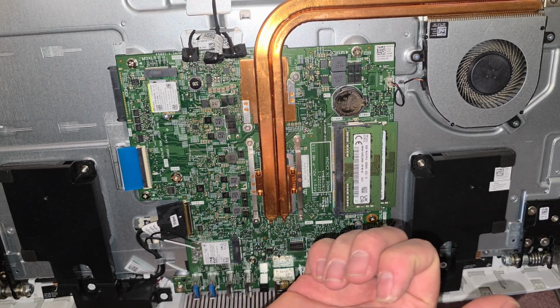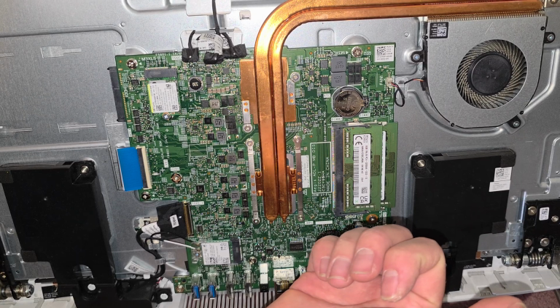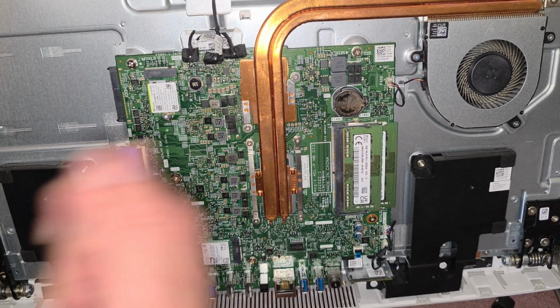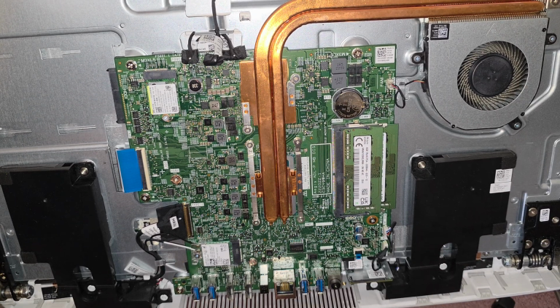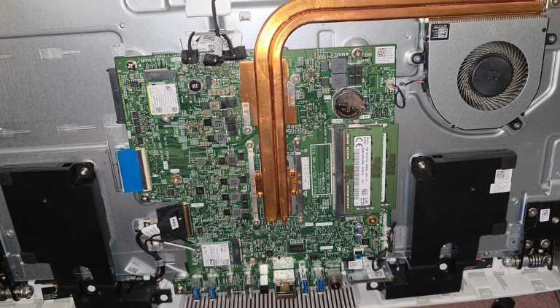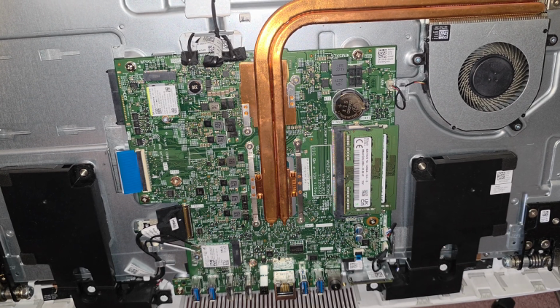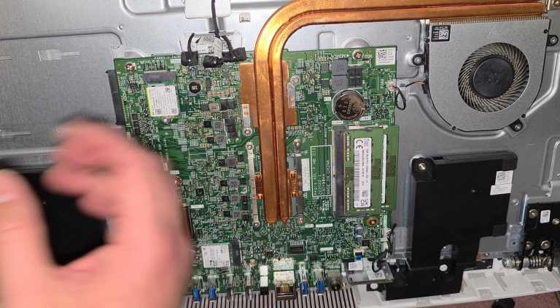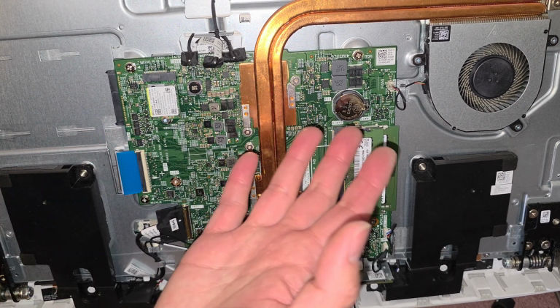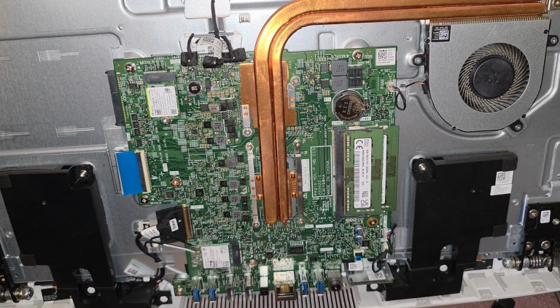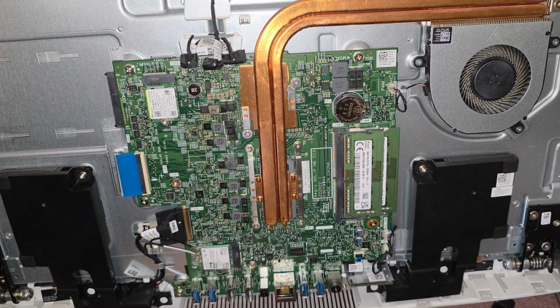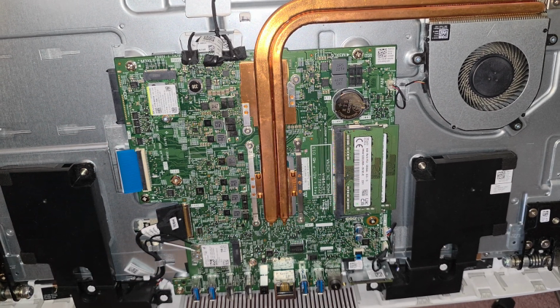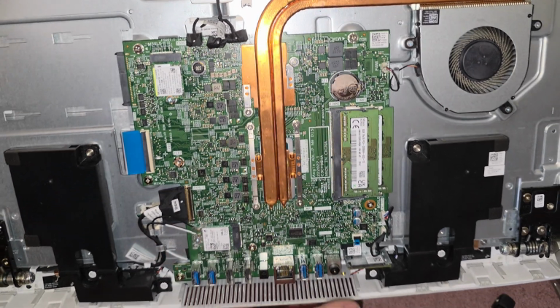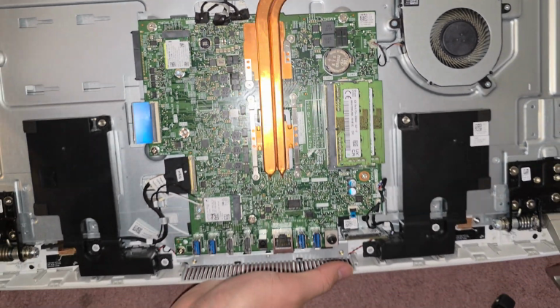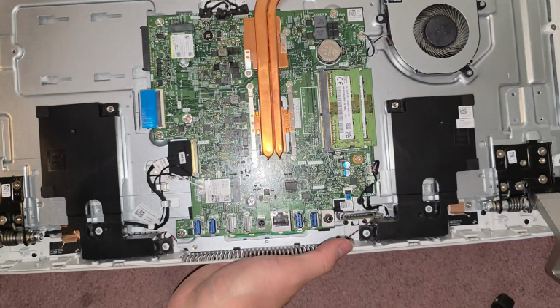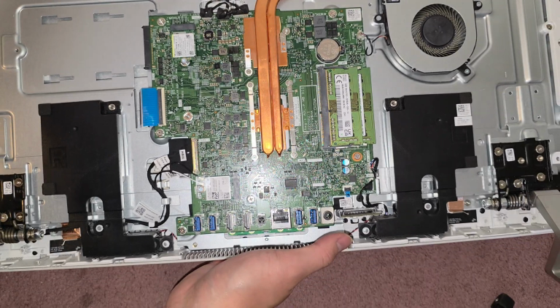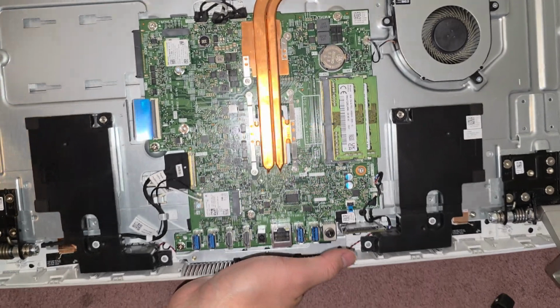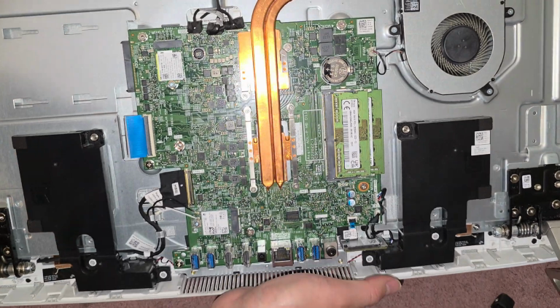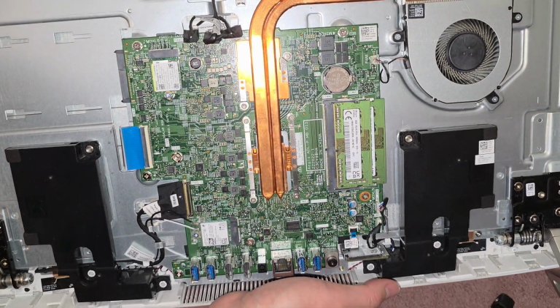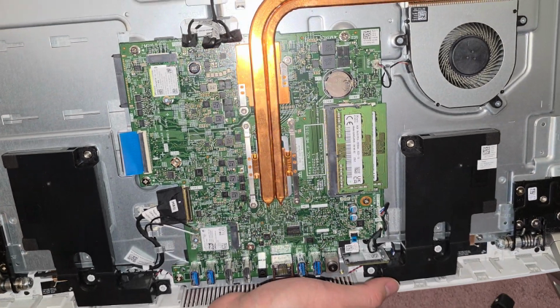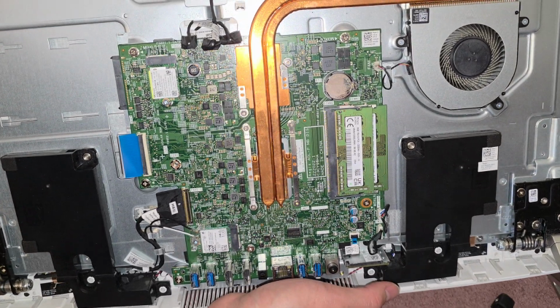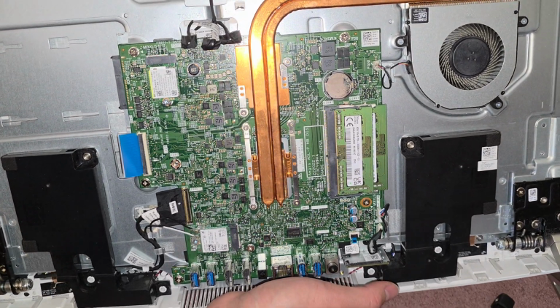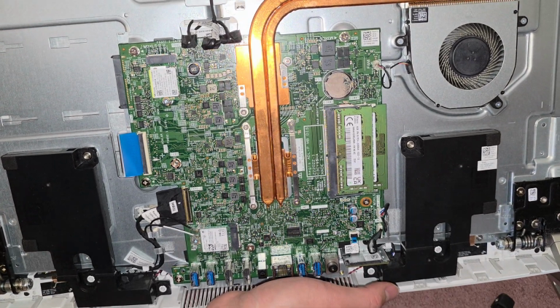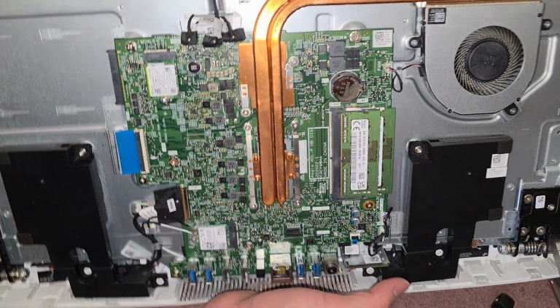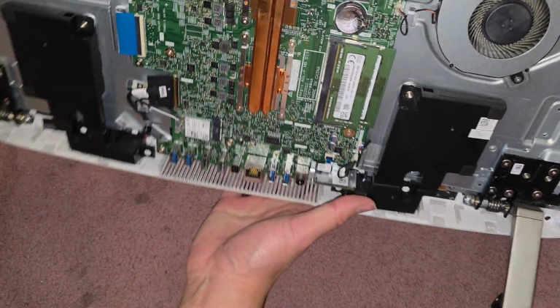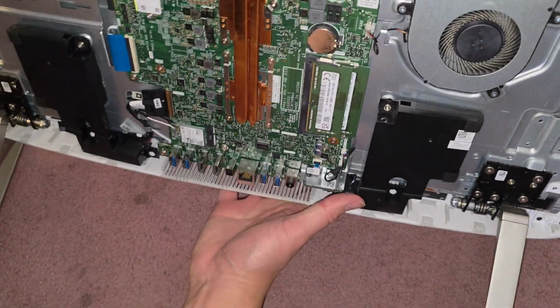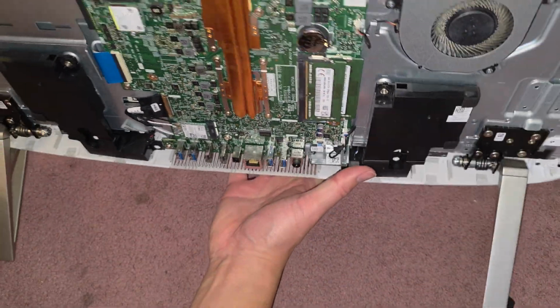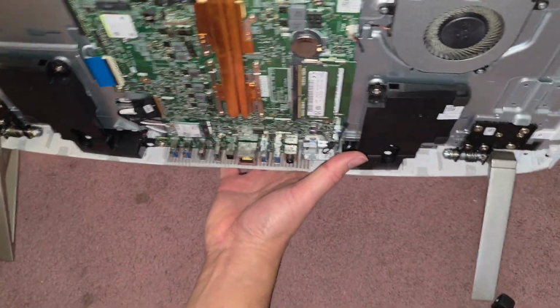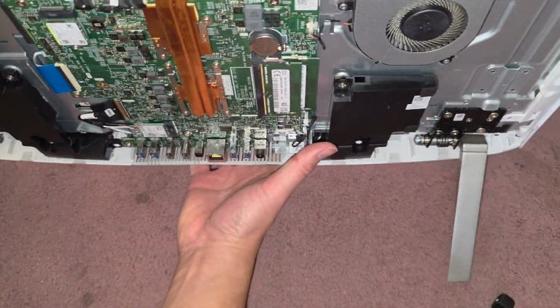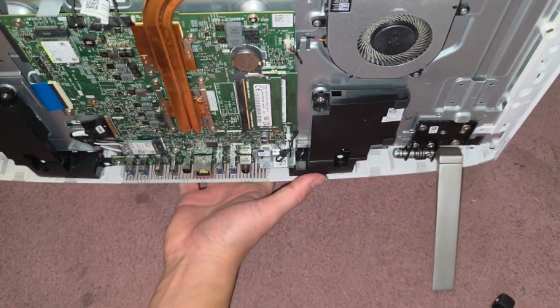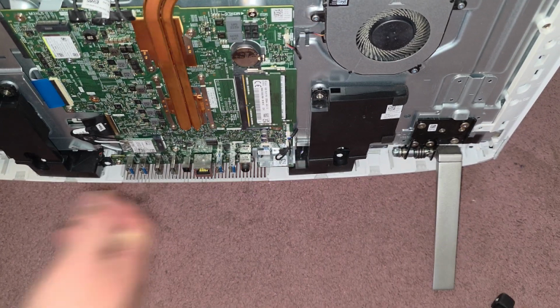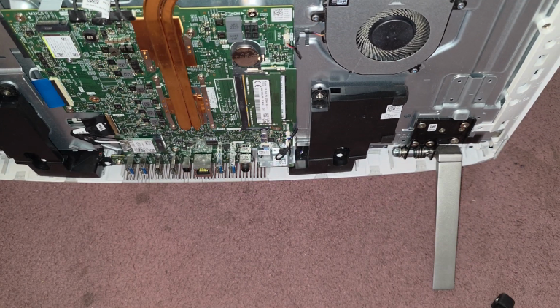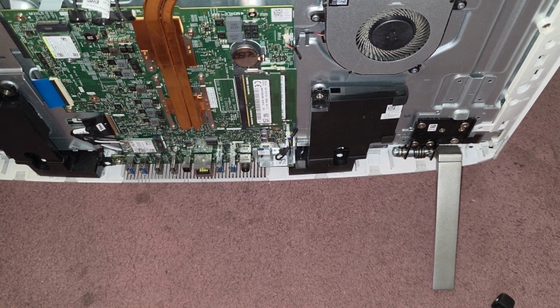If the customer decides for me to replace their motherboard, then you'll get to see how I redo the thermal paste and all of that on this model. But other than that, I think that's pretty much it. I'm going to plug it back in and see what's going on. I'll dust it out real quick and I'll be back.